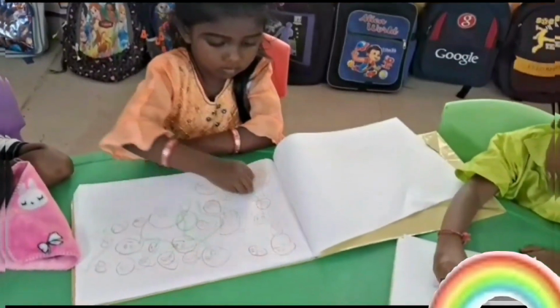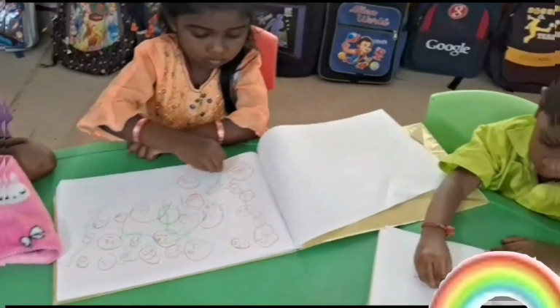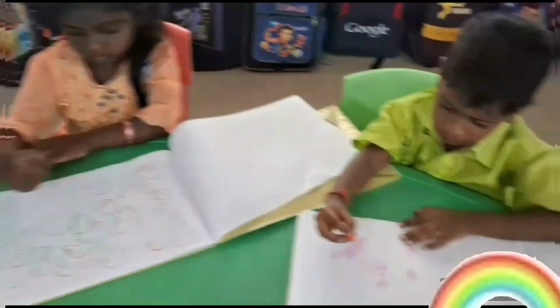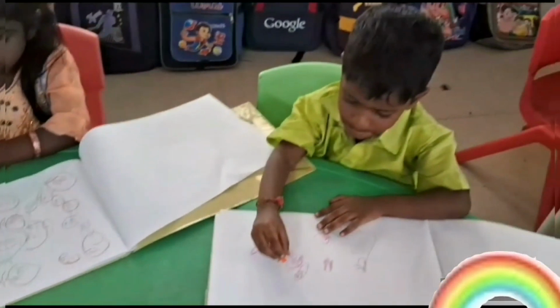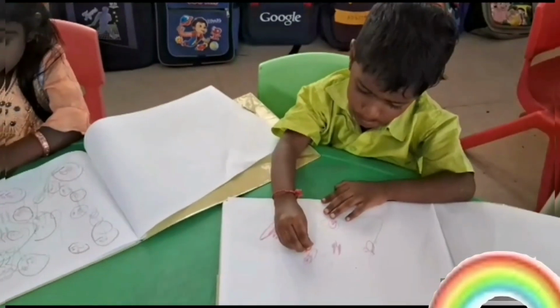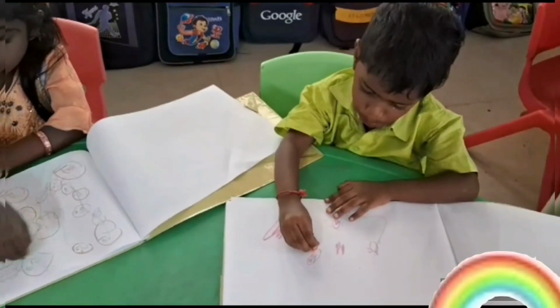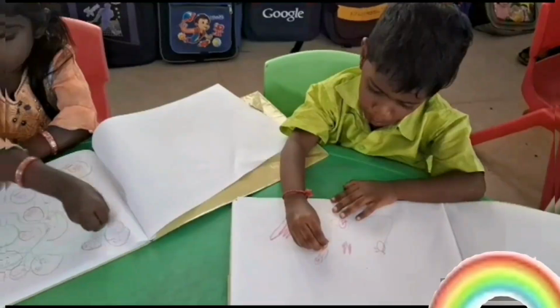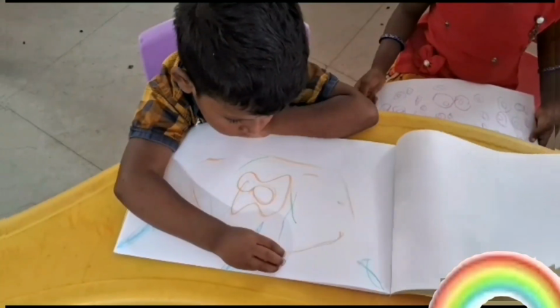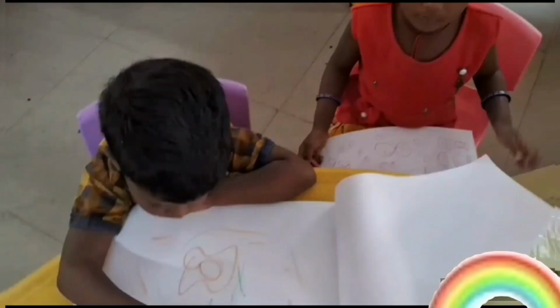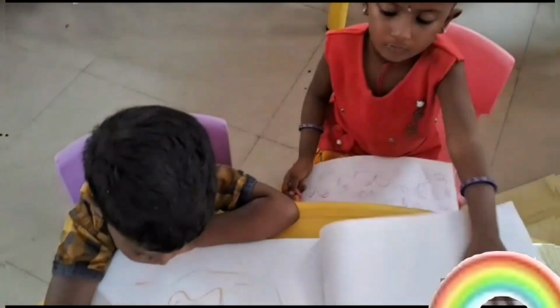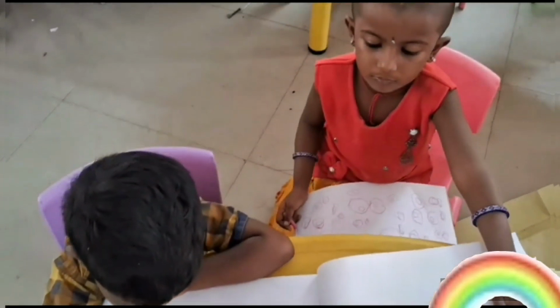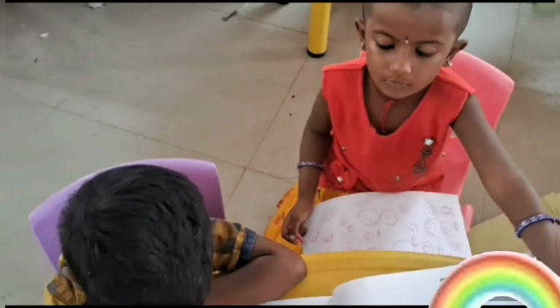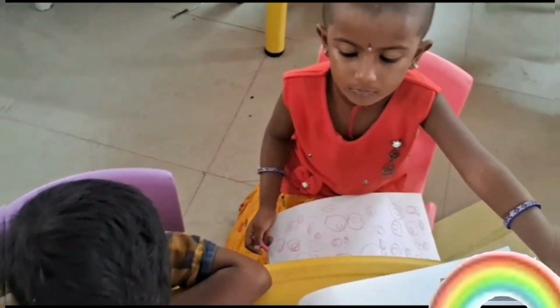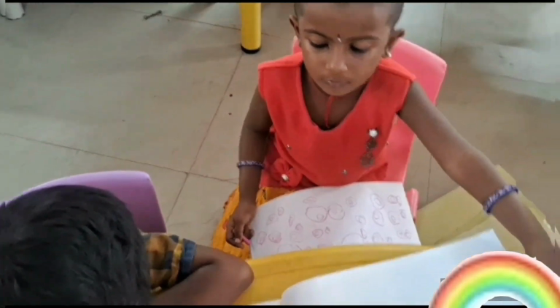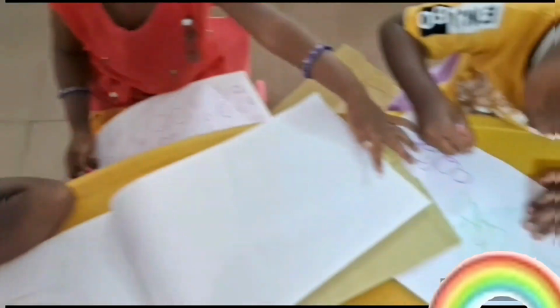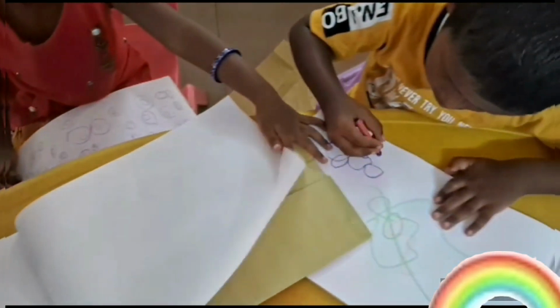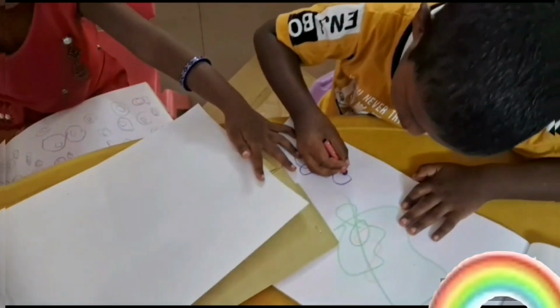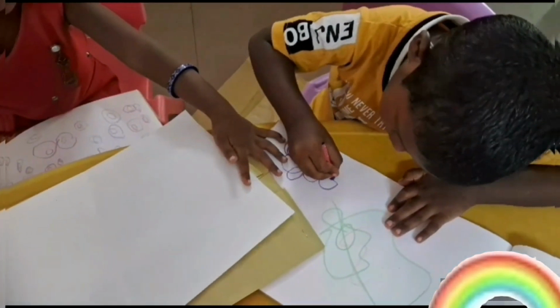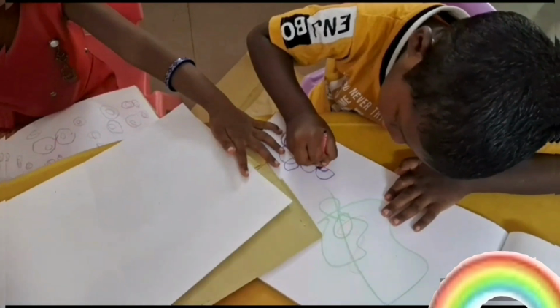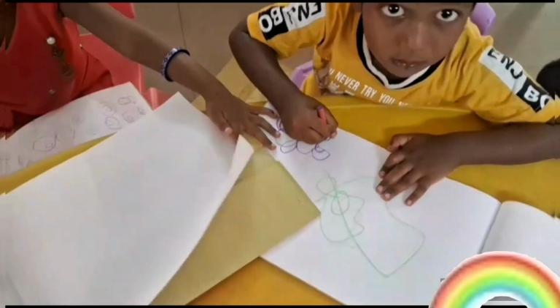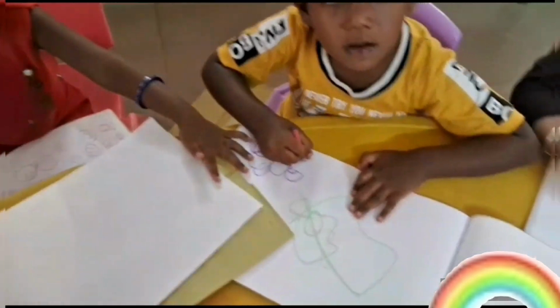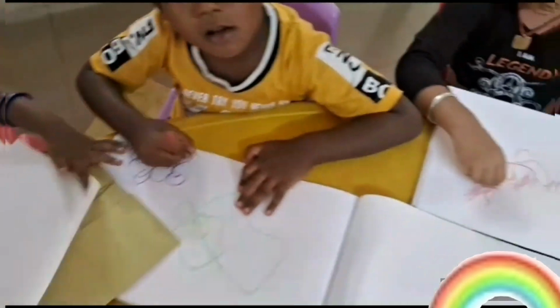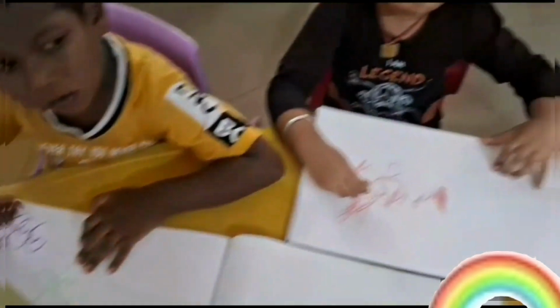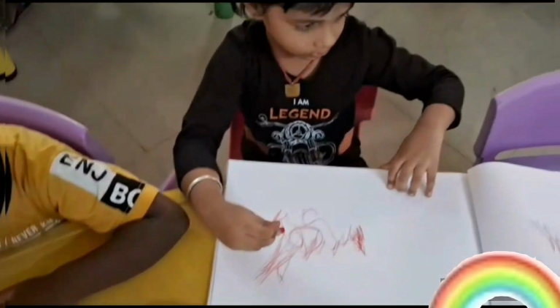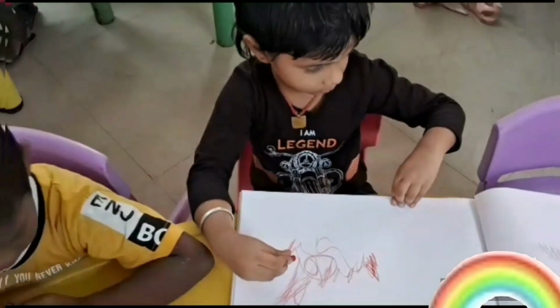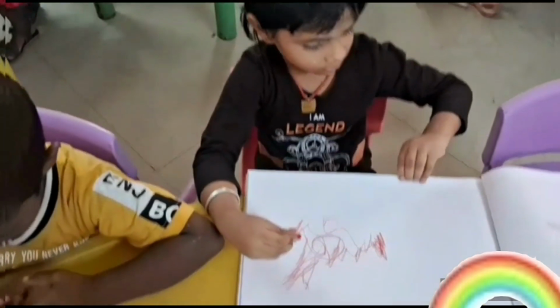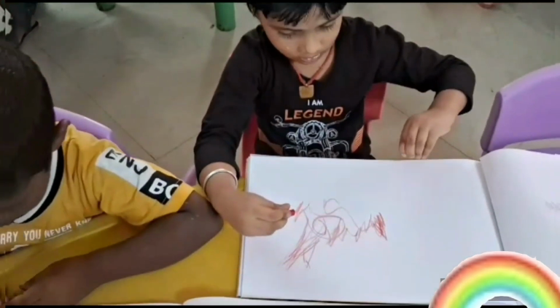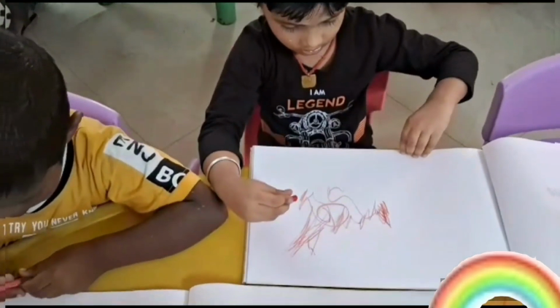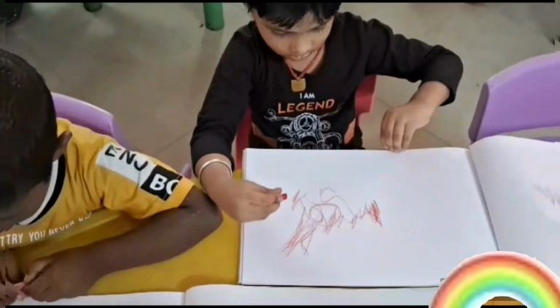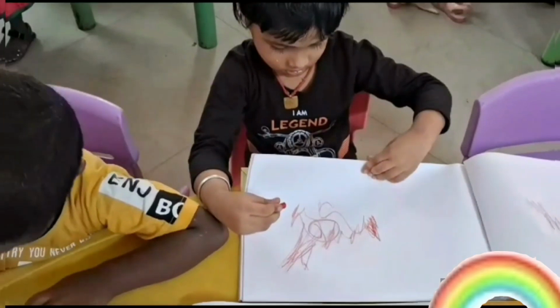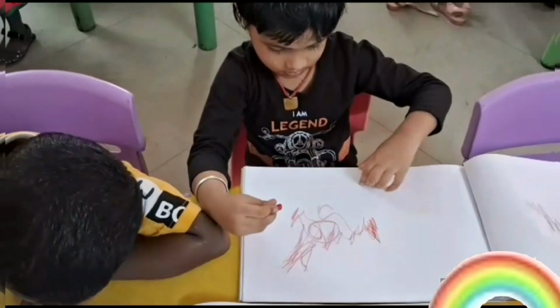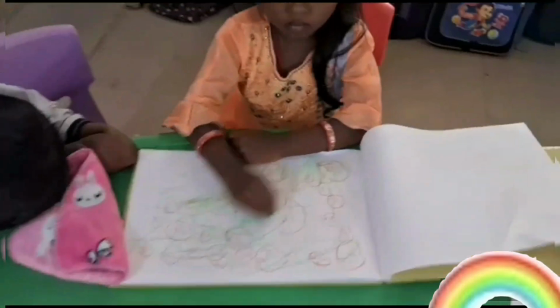We're going to make a scribble, yes, a scribble! Just add some lines that cross and wiggle, add some lines that loop and twirl, thick and zag, swirl and swirl.